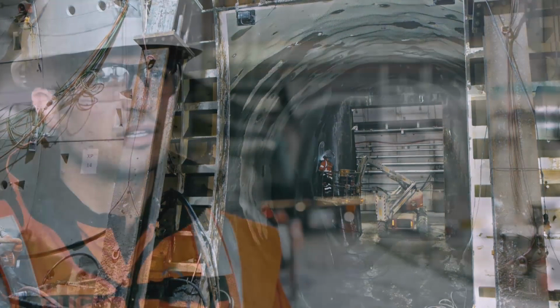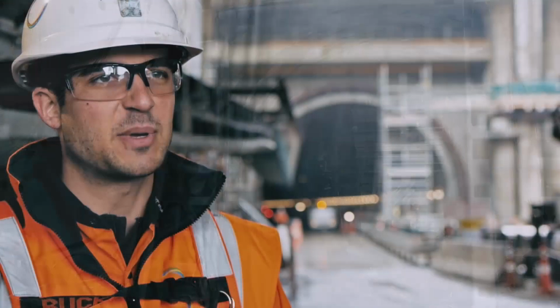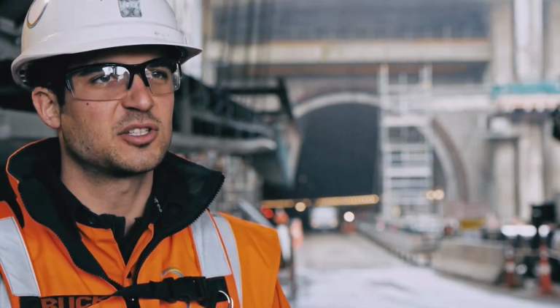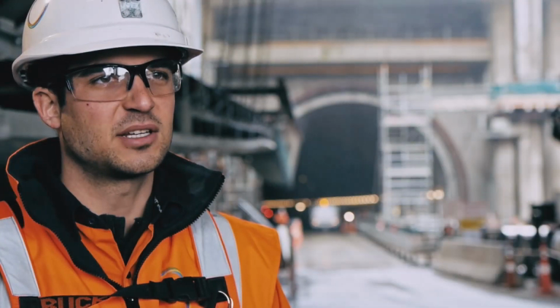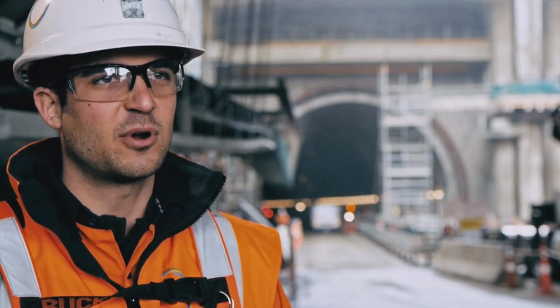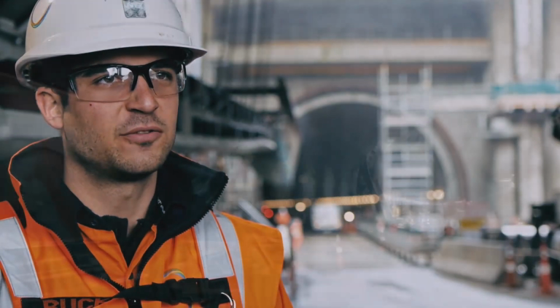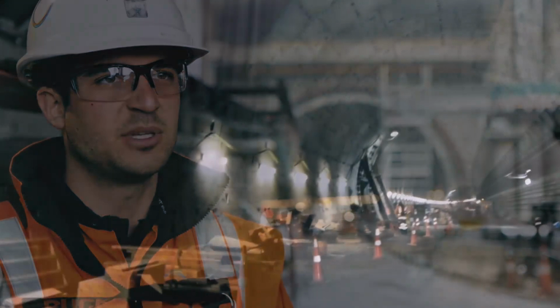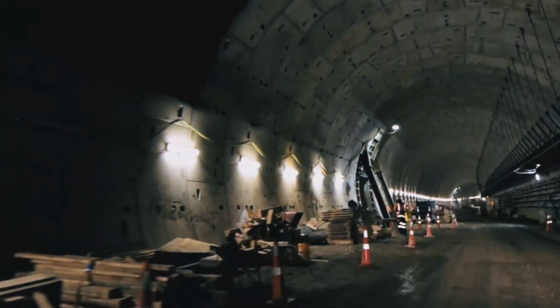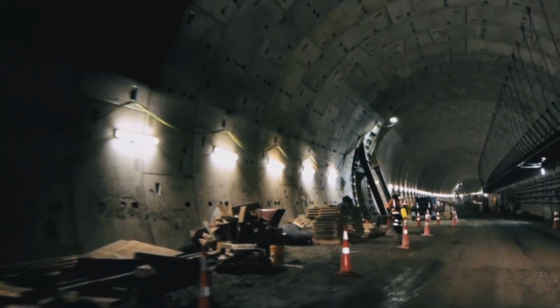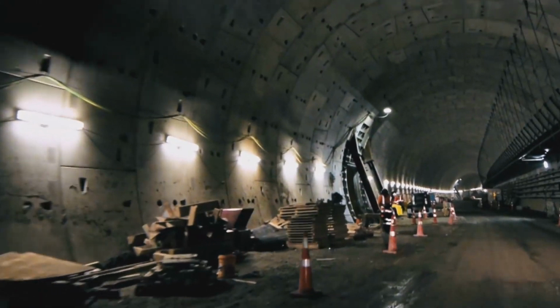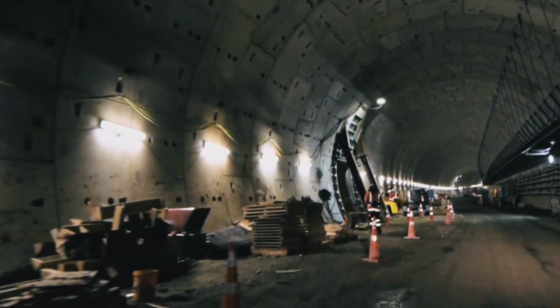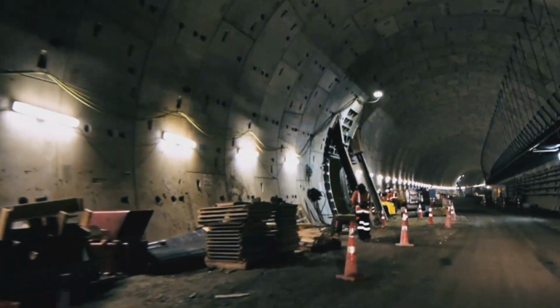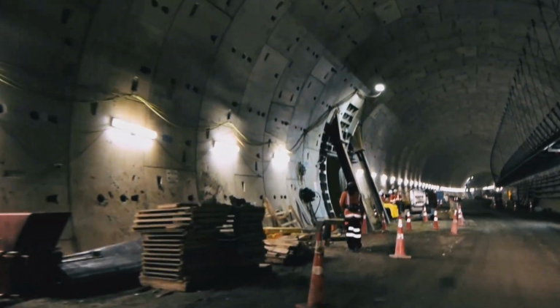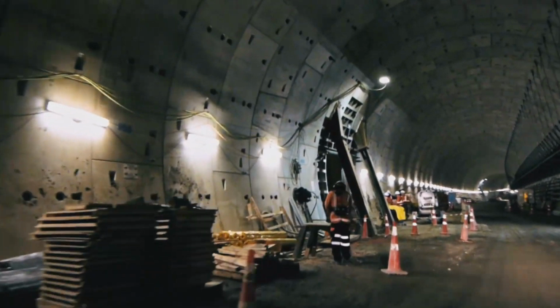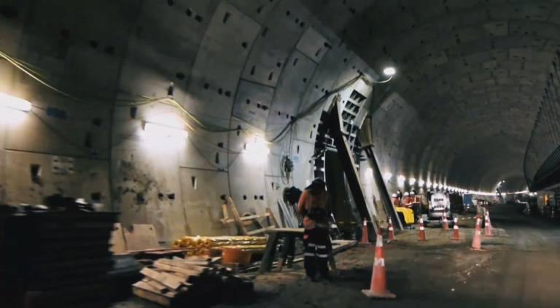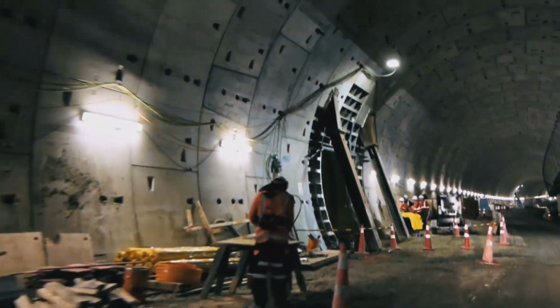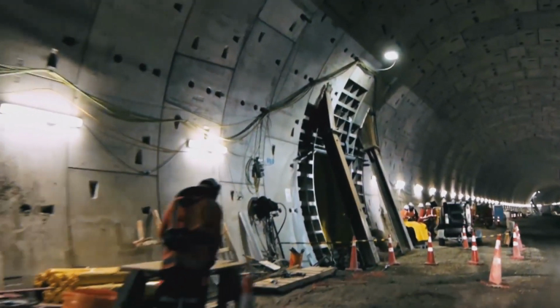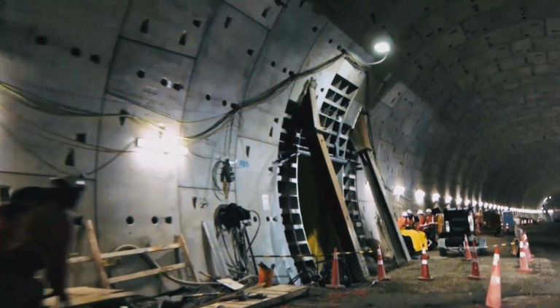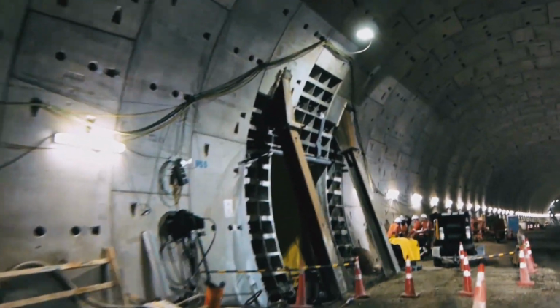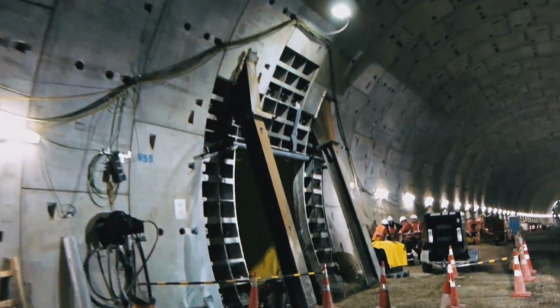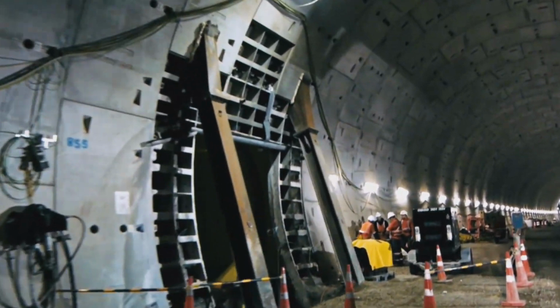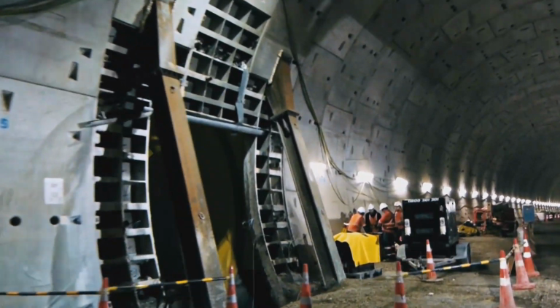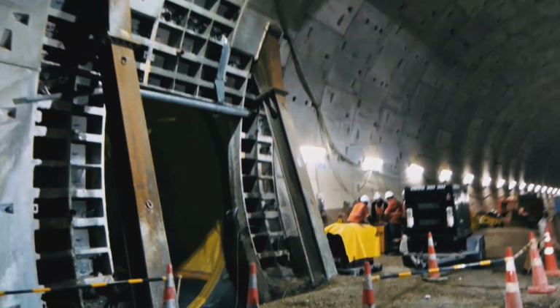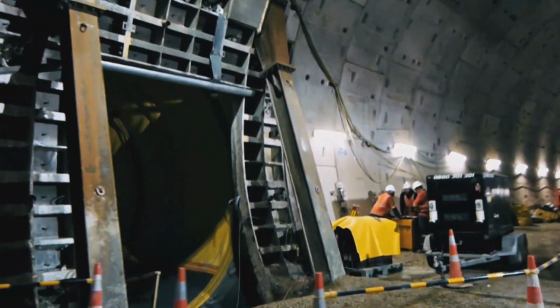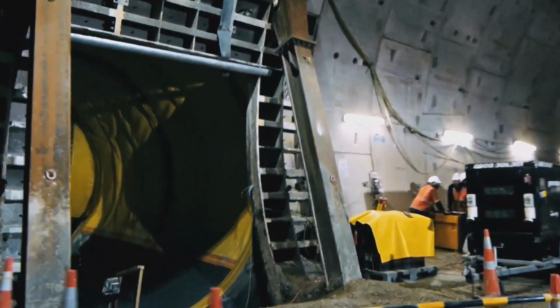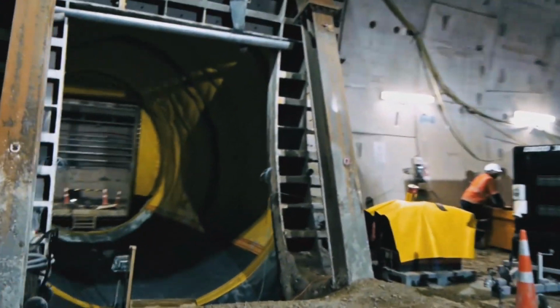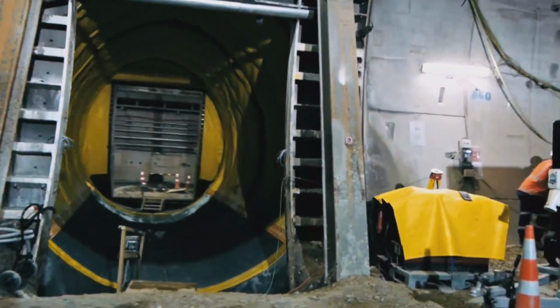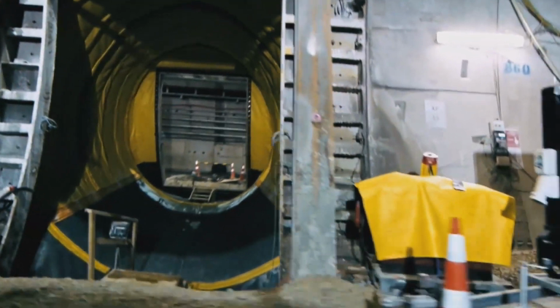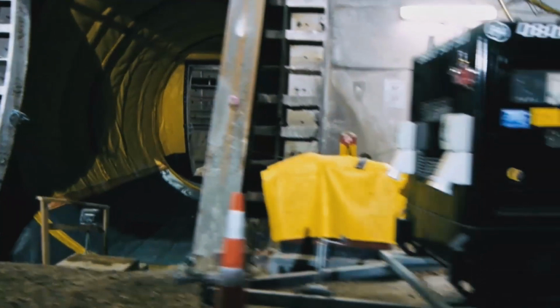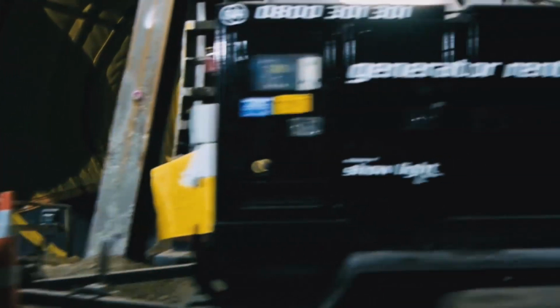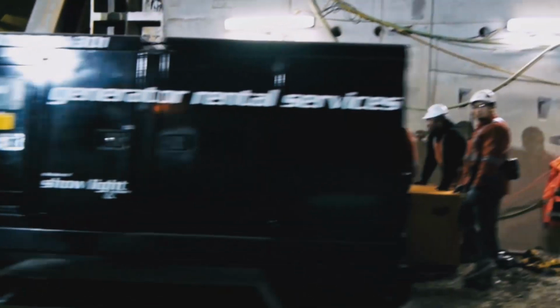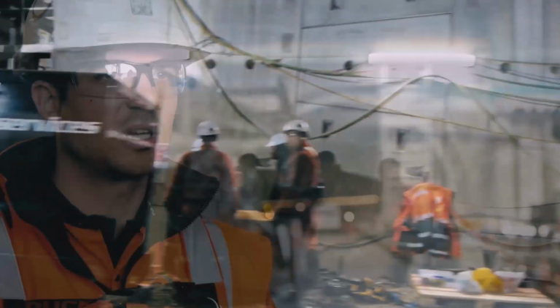The cross passages are spaced at every 150 metres. We're getting closer to completion of the second tunnel, and that gives us the opportunity to work on most of the fronts that we currently have, which is around 11 cross passages that we're currently working on, ranging from excavation to permanent lining.